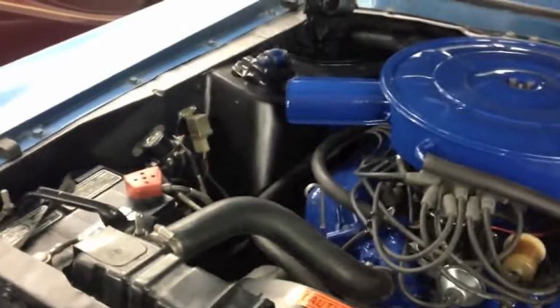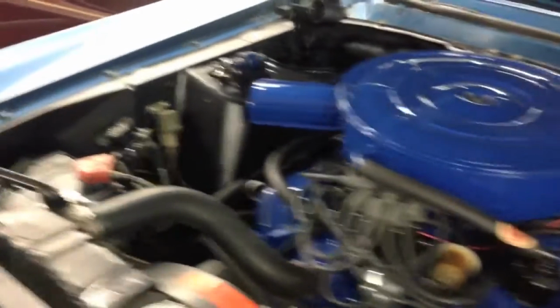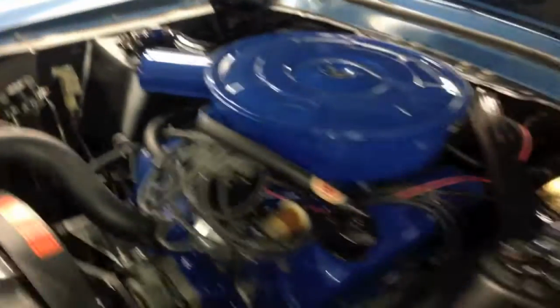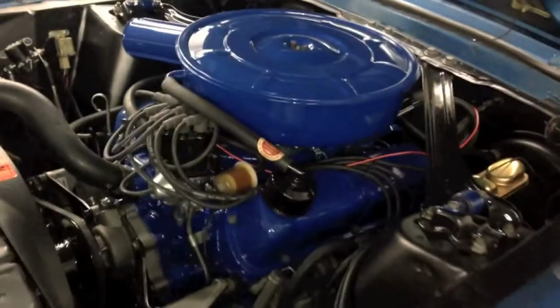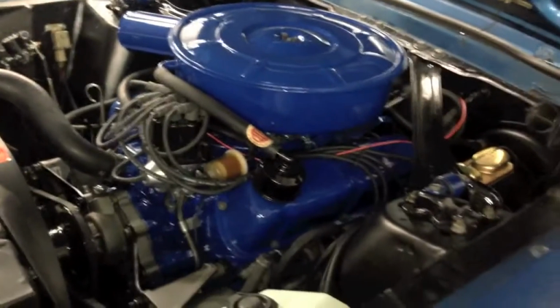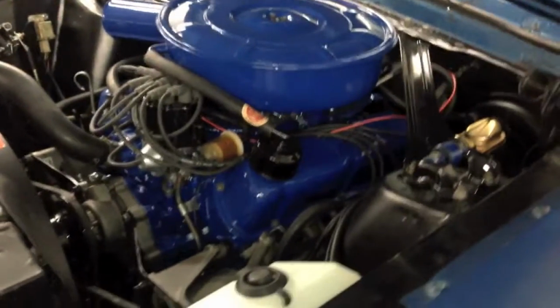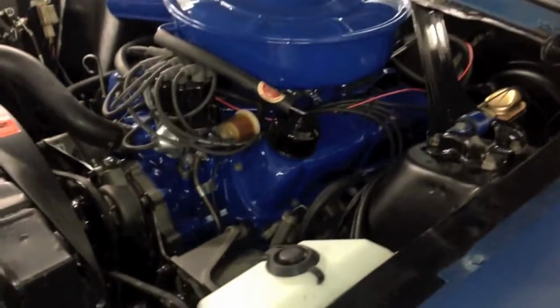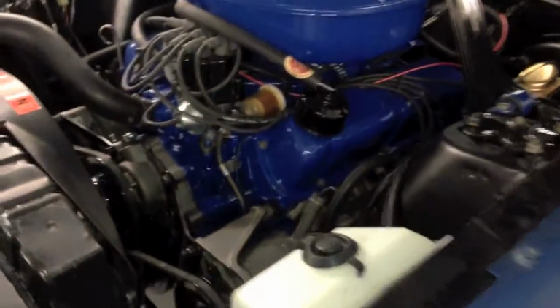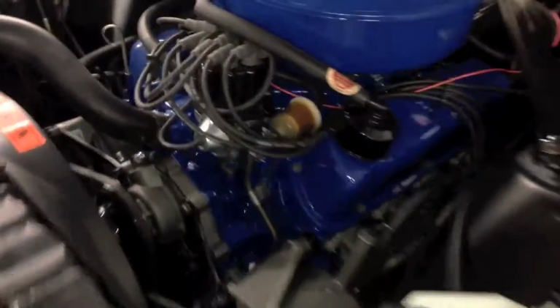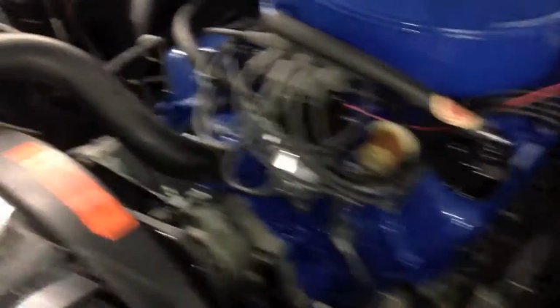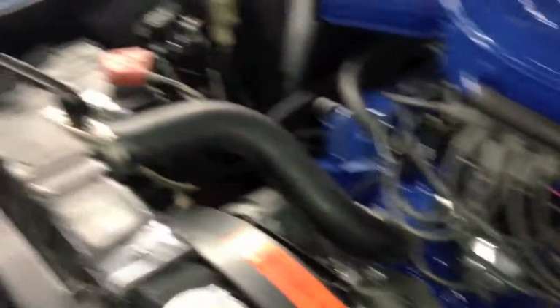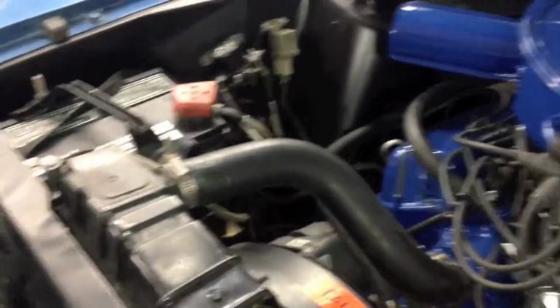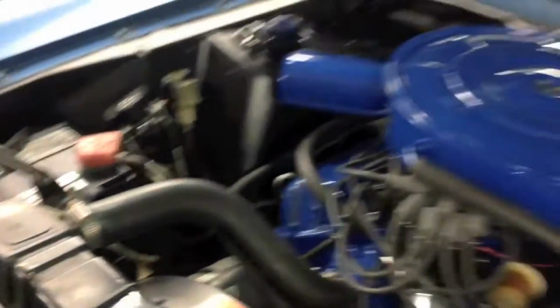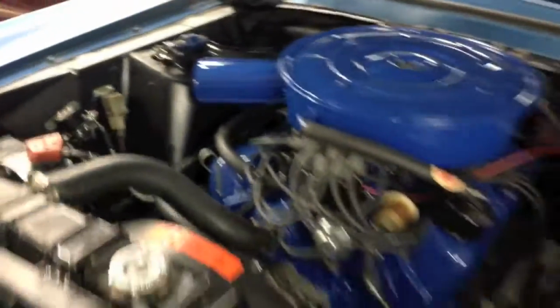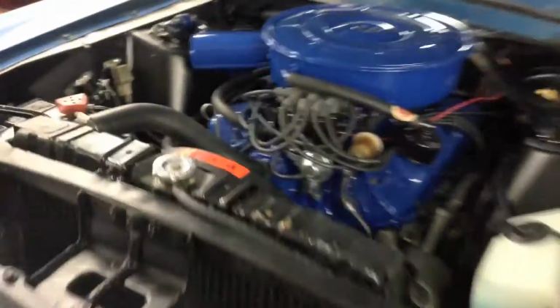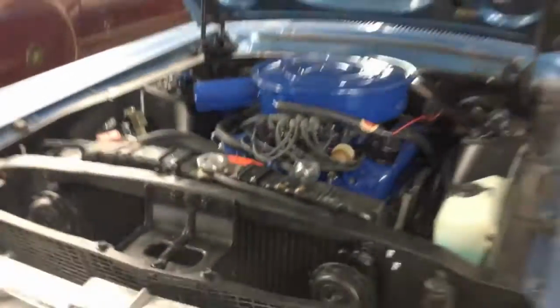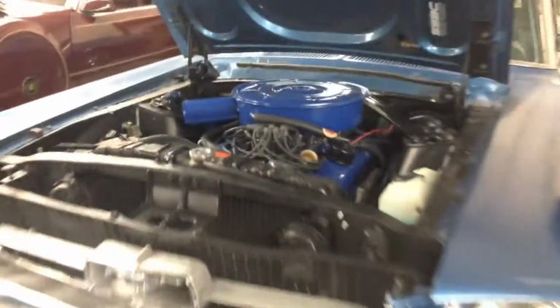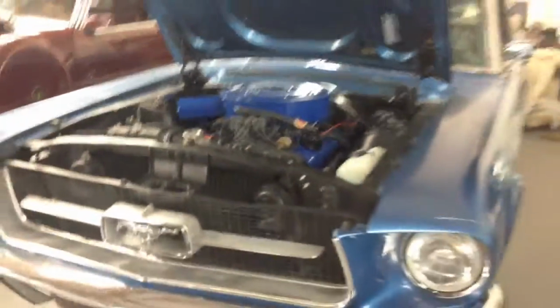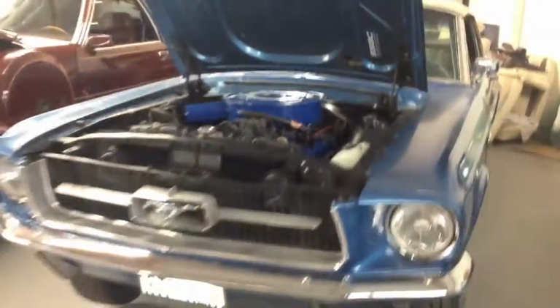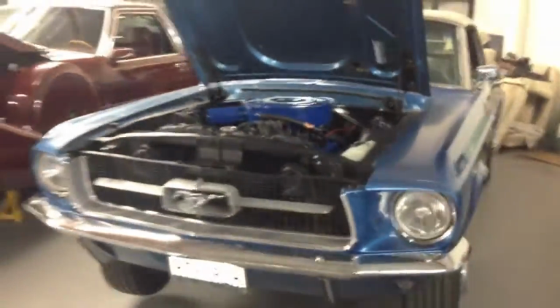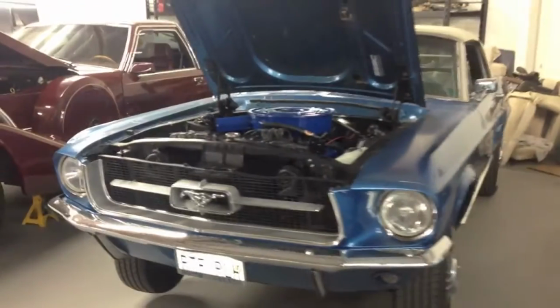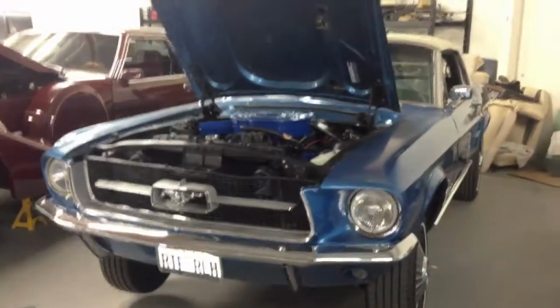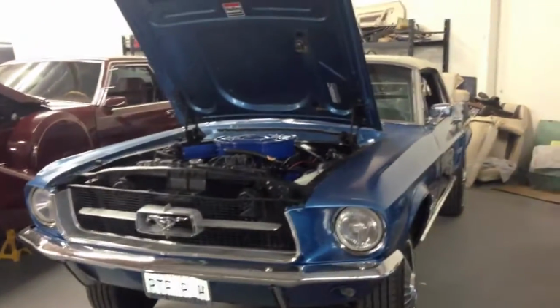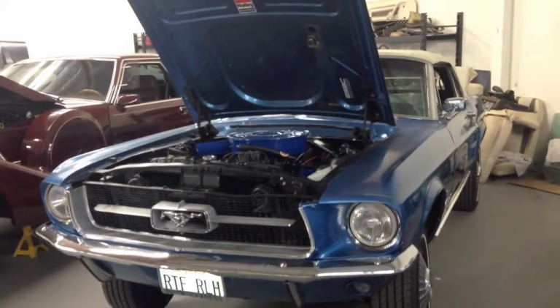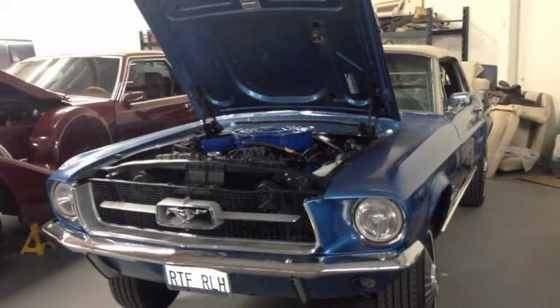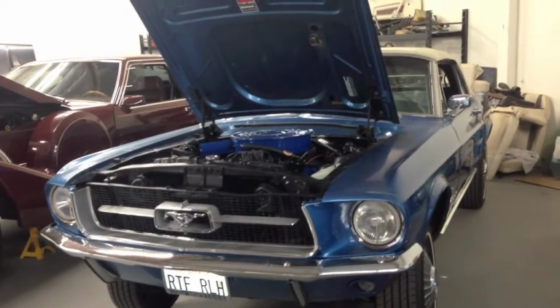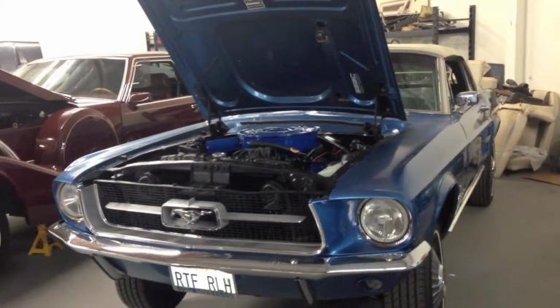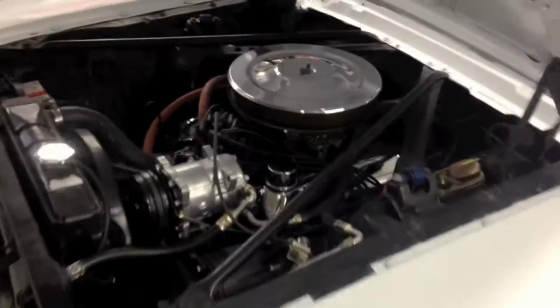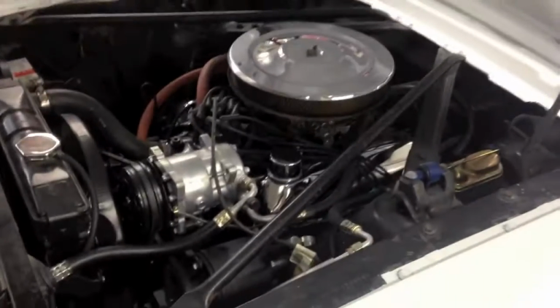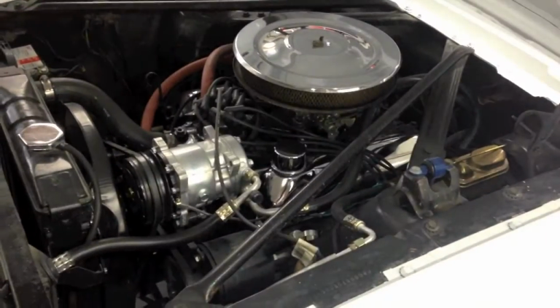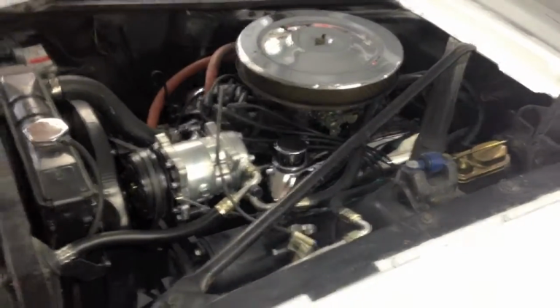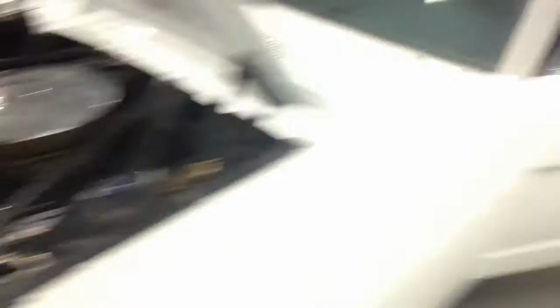That is, as you guys know, Robert and Richard's 67 Mustang engine compartment that we did recently. And now they're thinking about paint on this one. But back to Jack's.